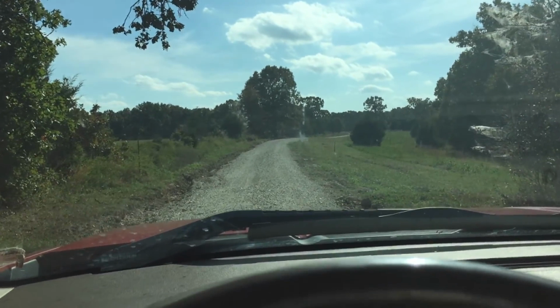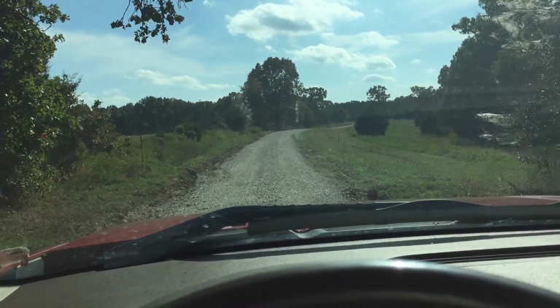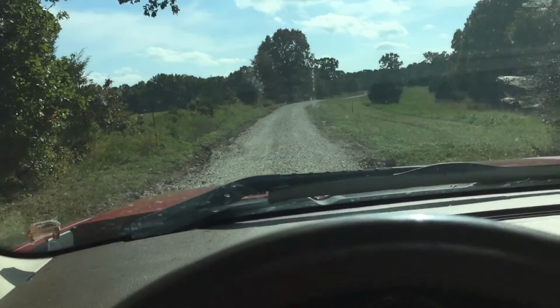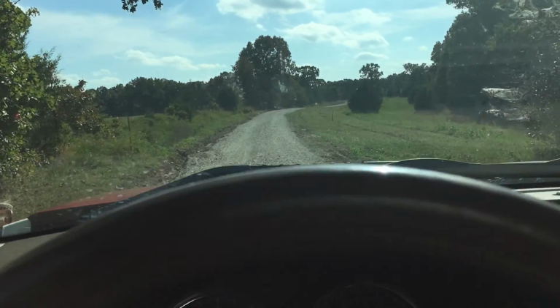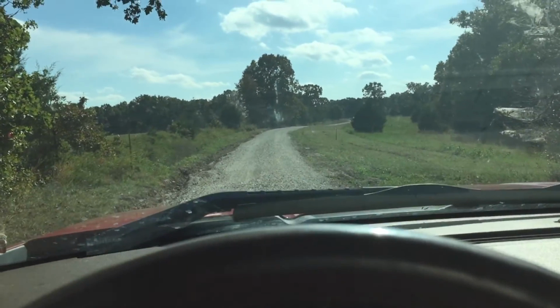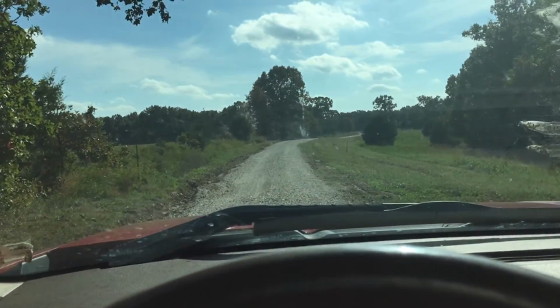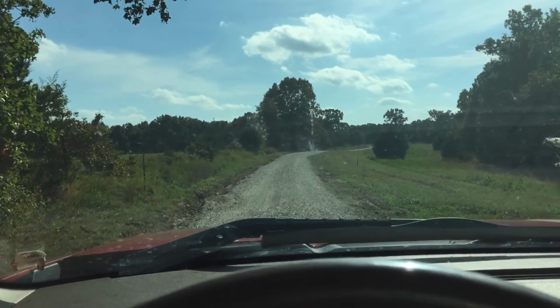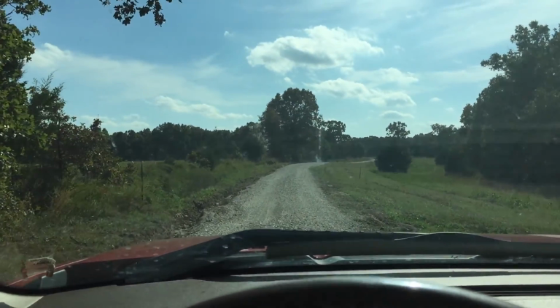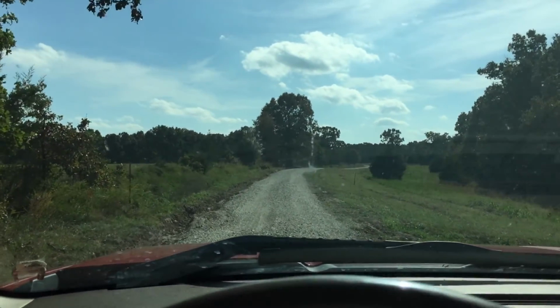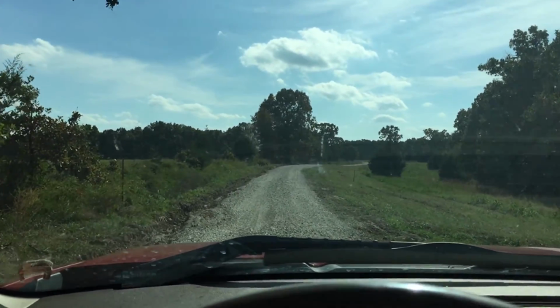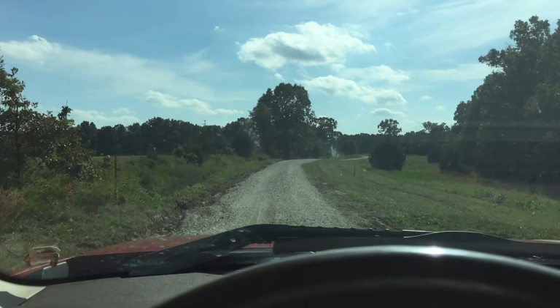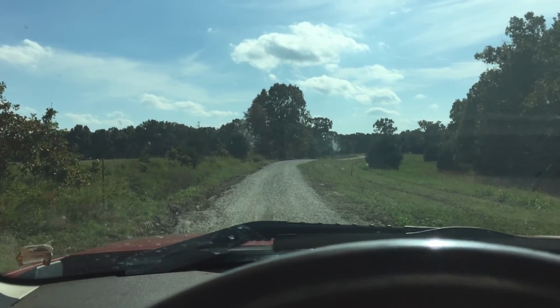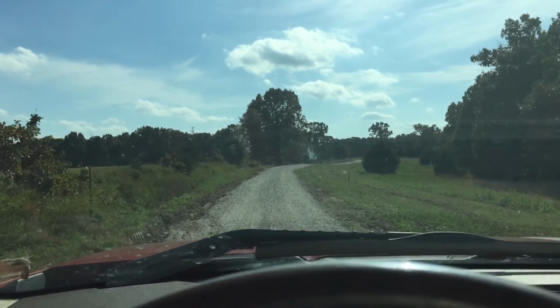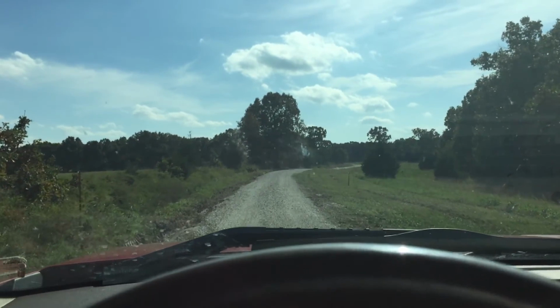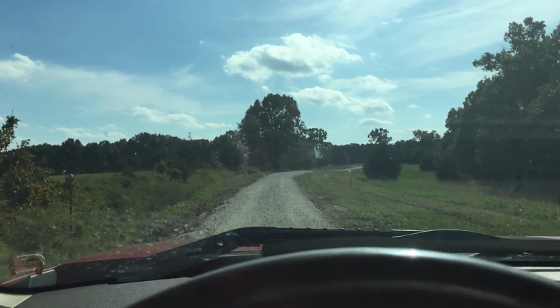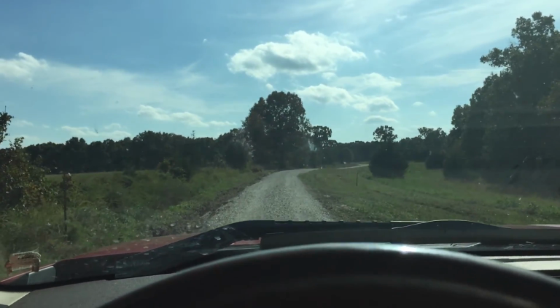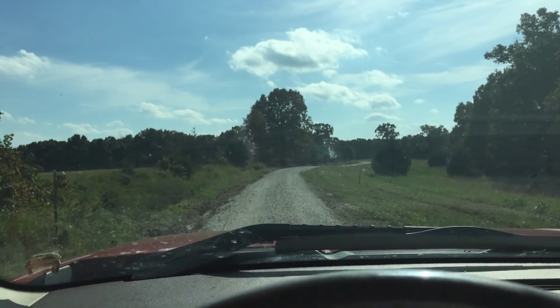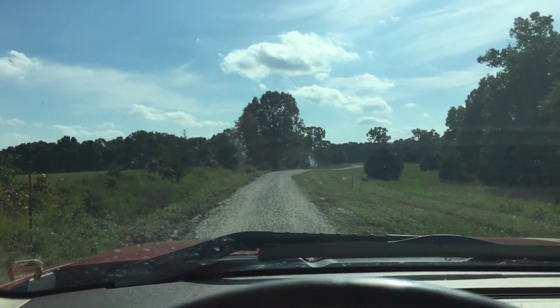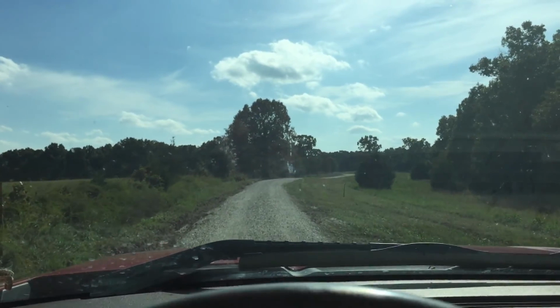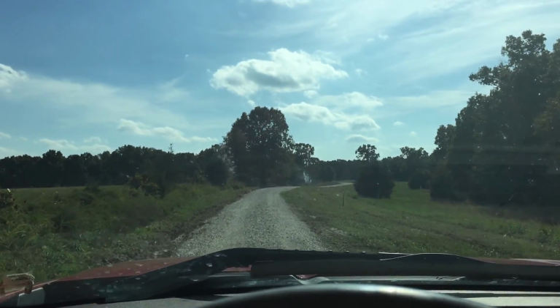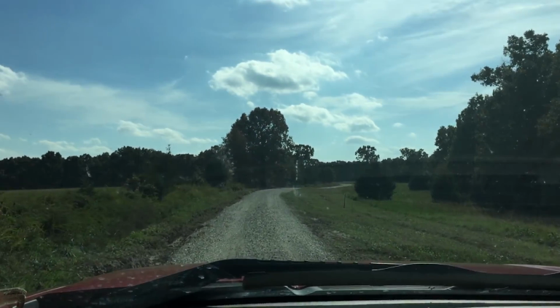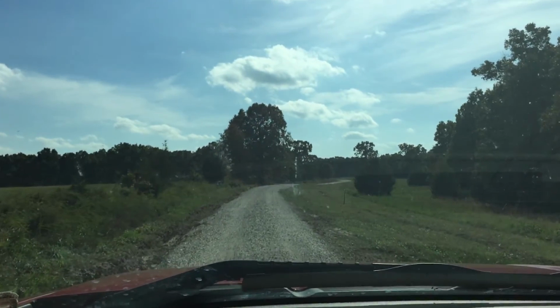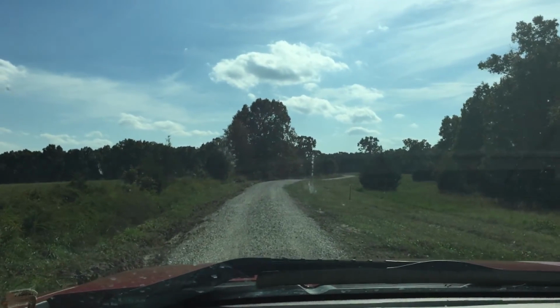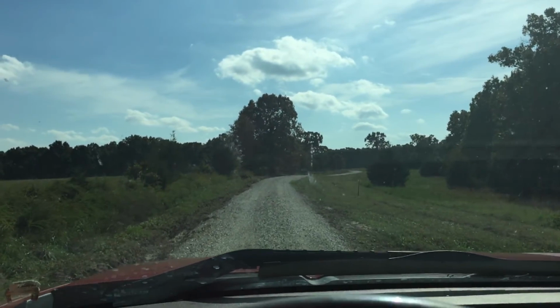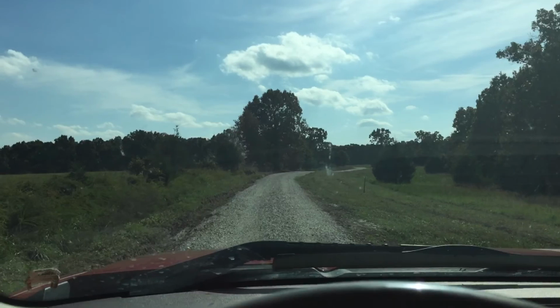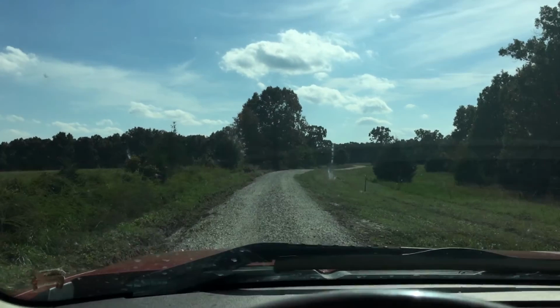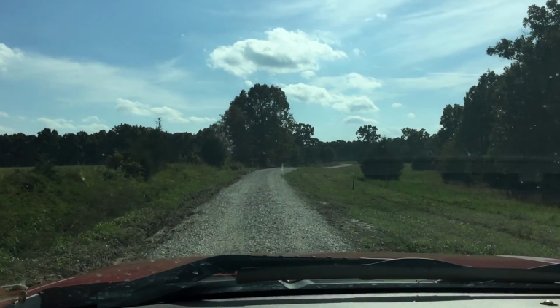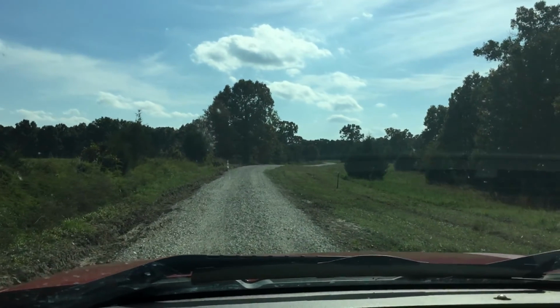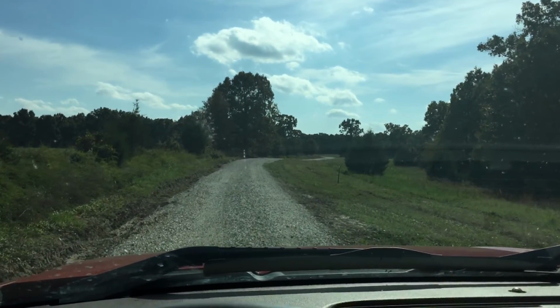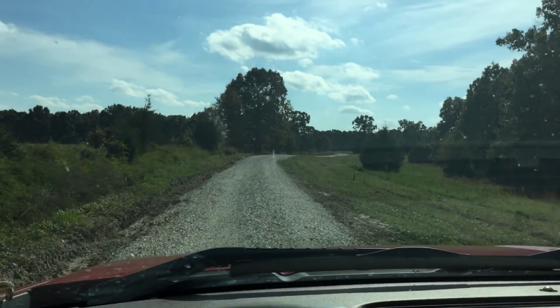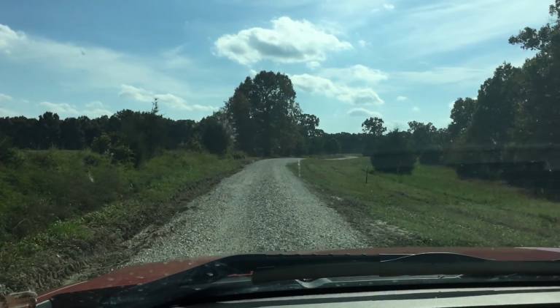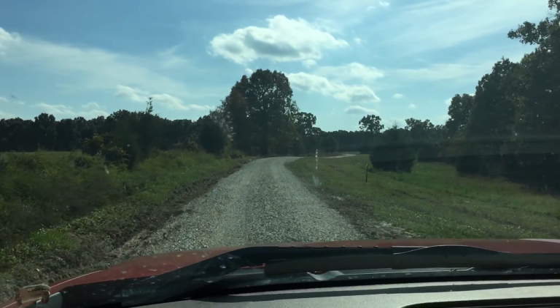We're coming up on Track 12 at Fiery Fork Ridge. We're heading south. This is the private gravel easement road — this is not a public road.